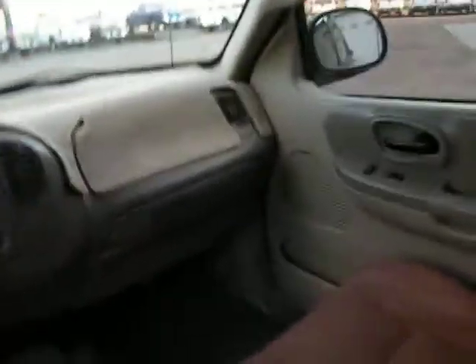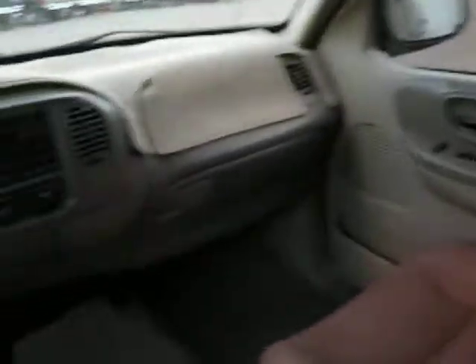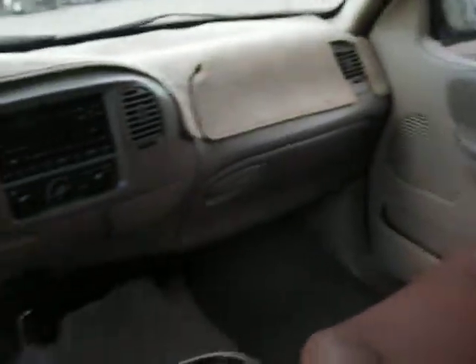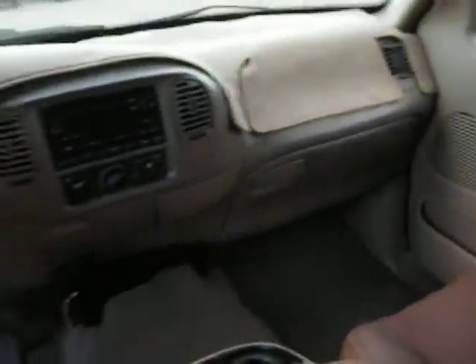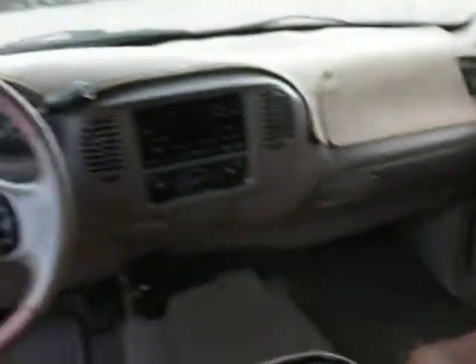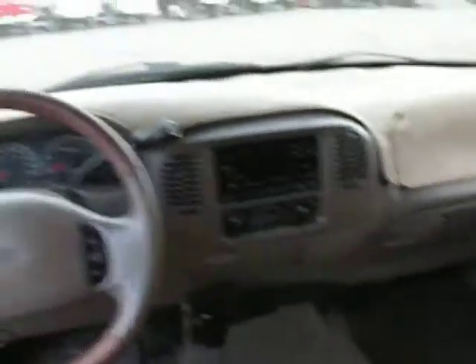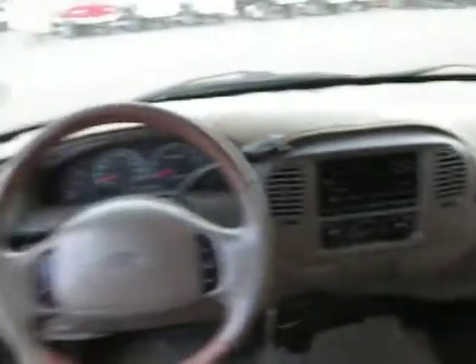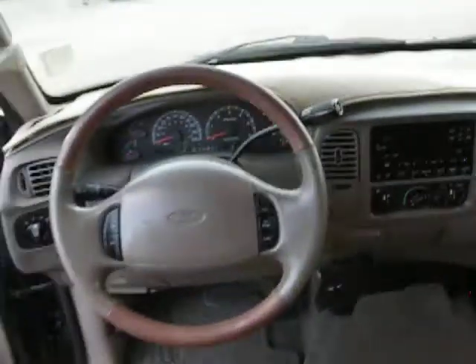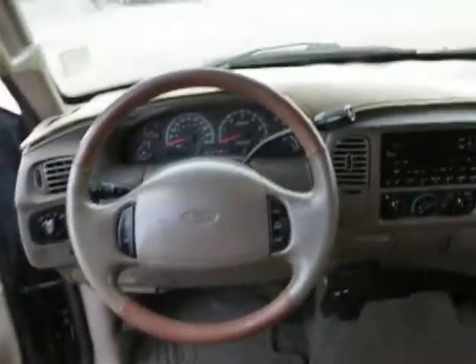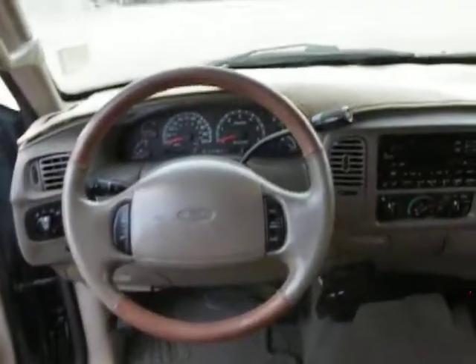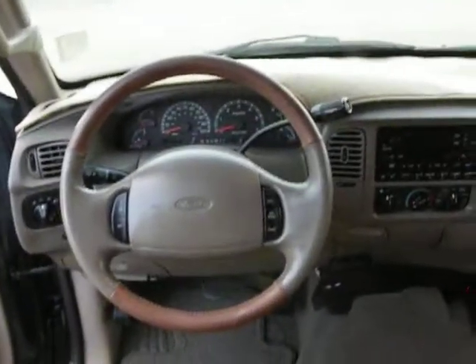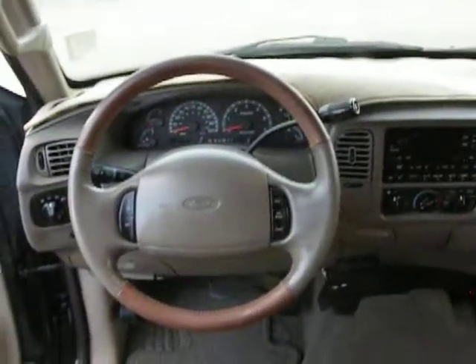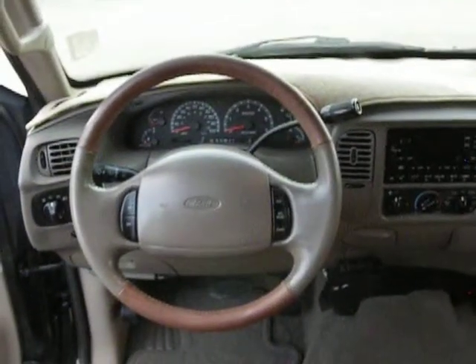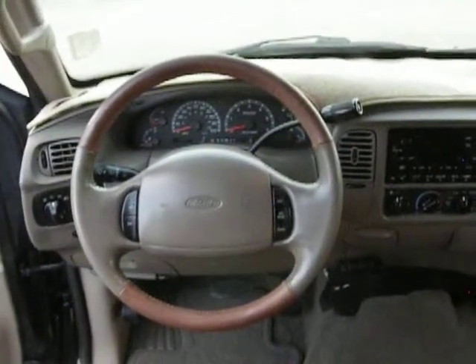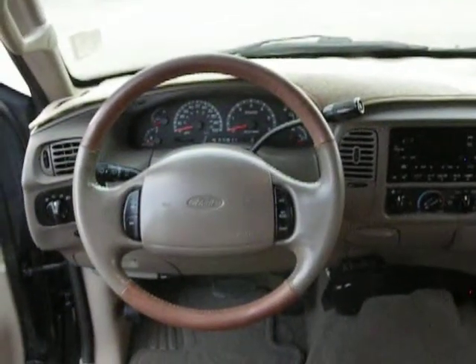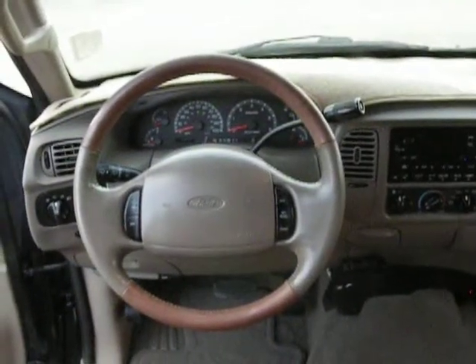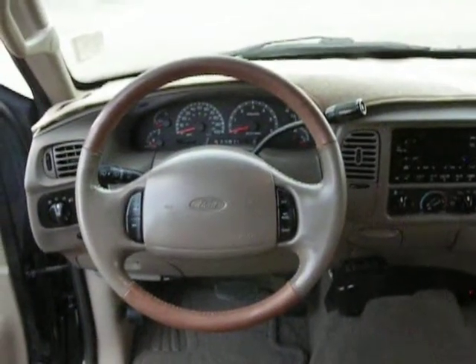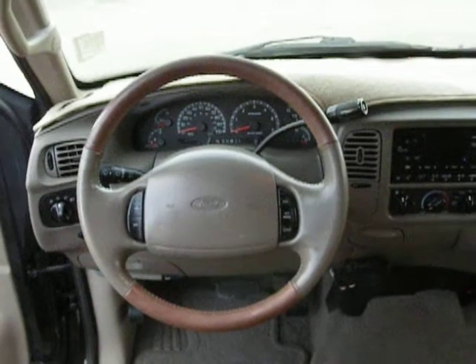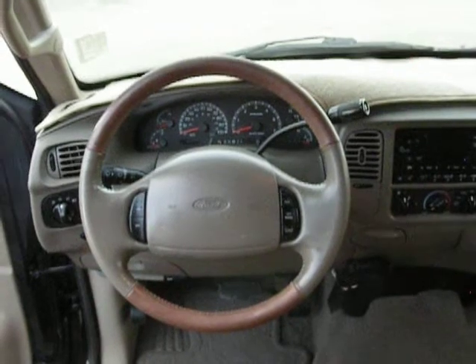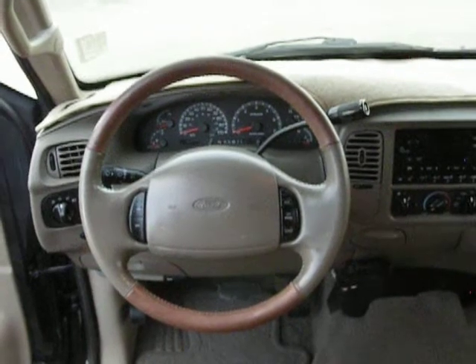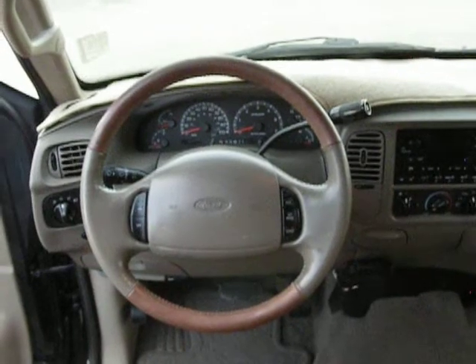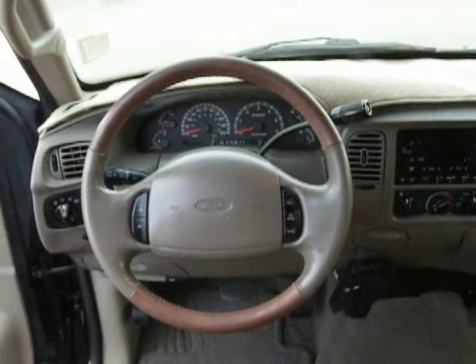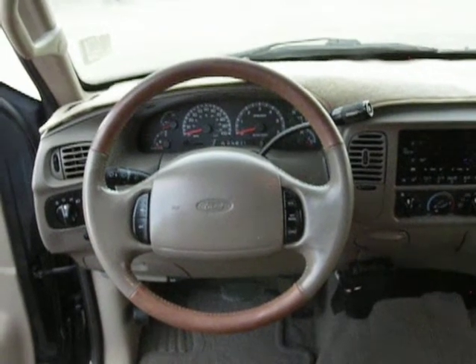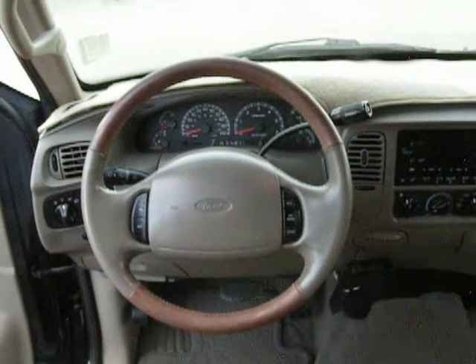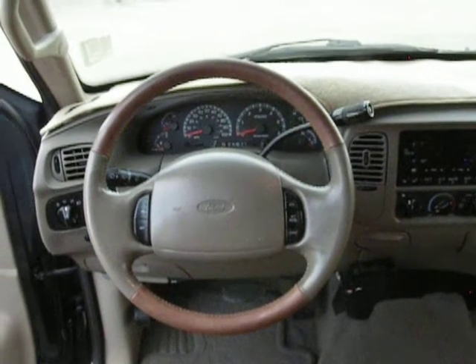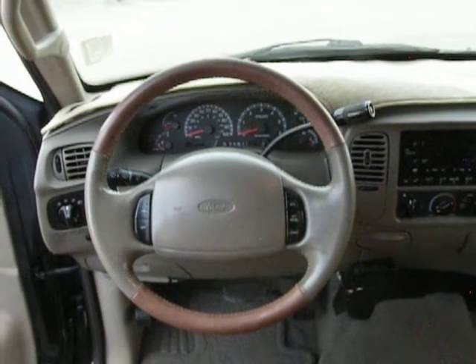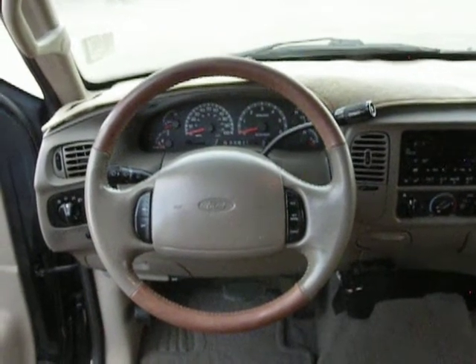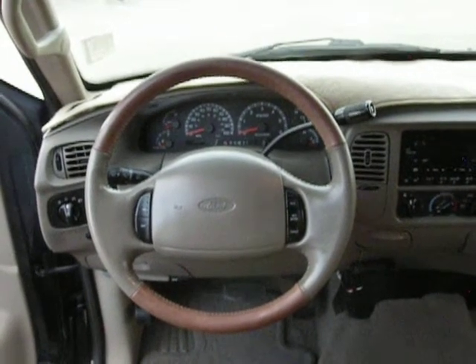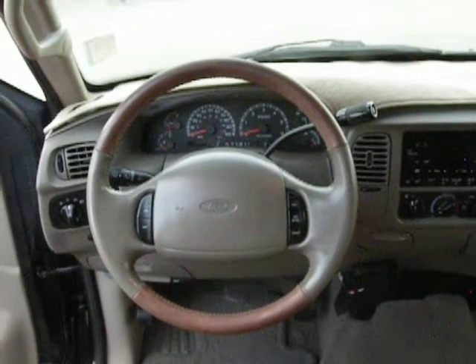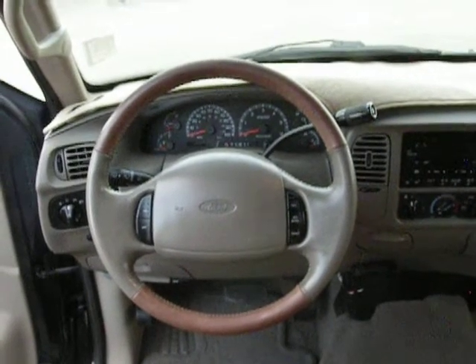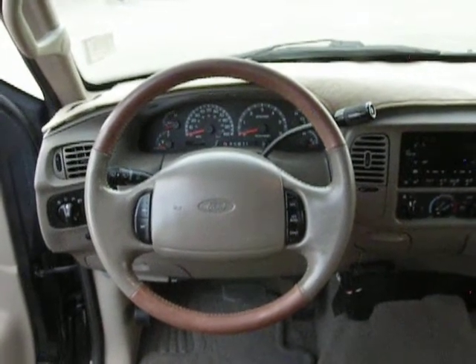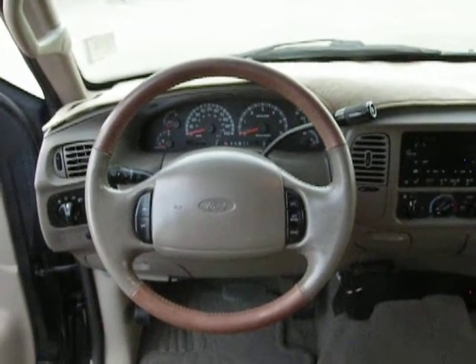If this is a vehicle you're interested in, give me a call. Cell phone number 720-635-2692.